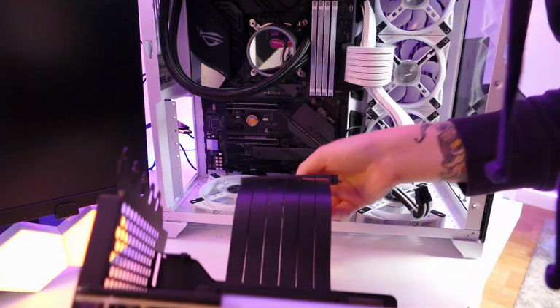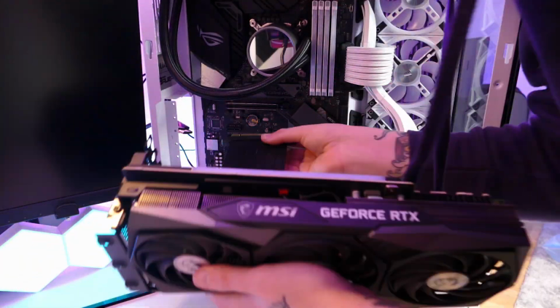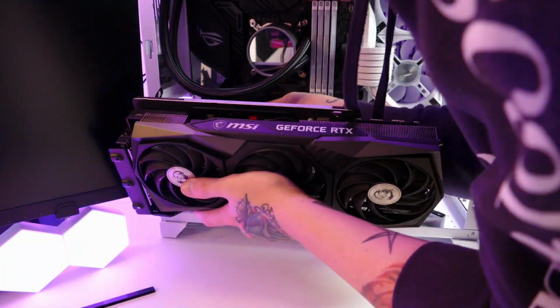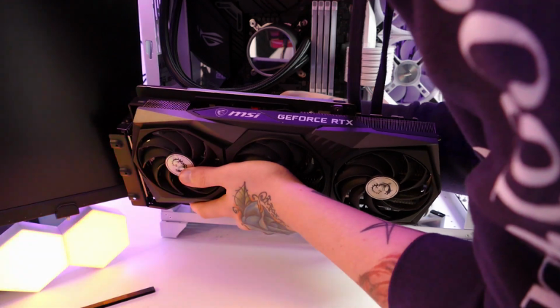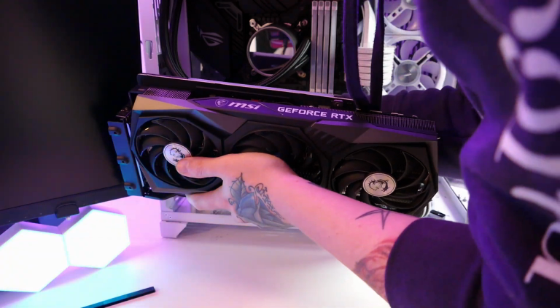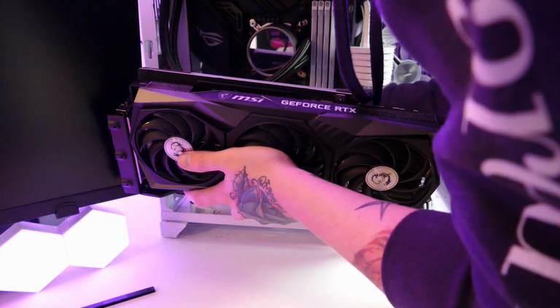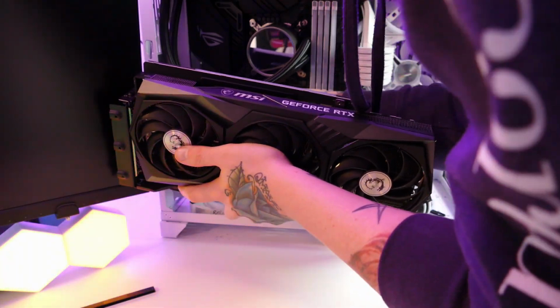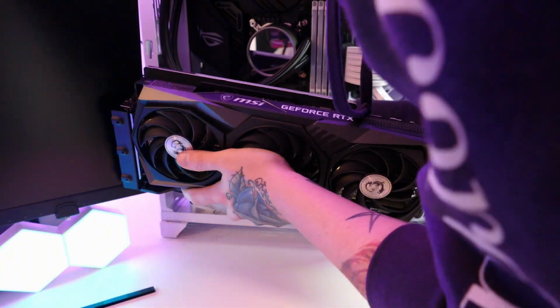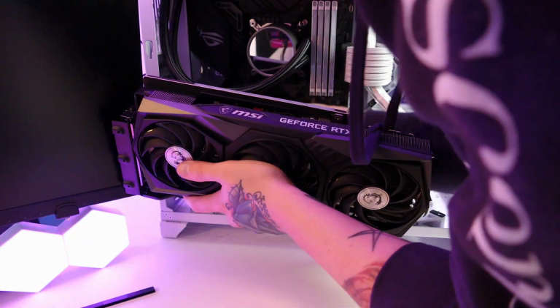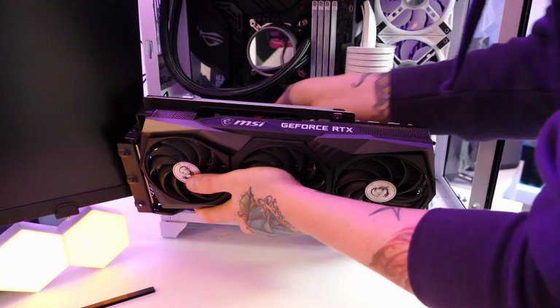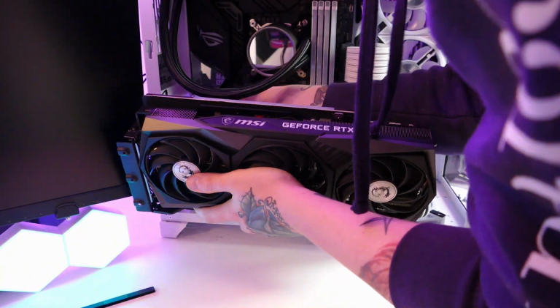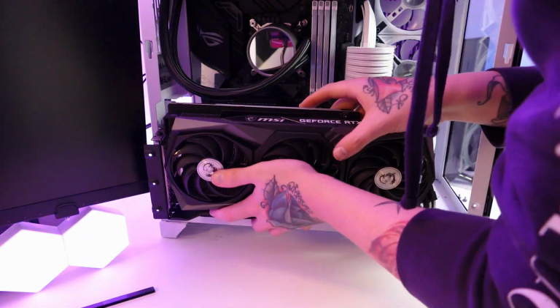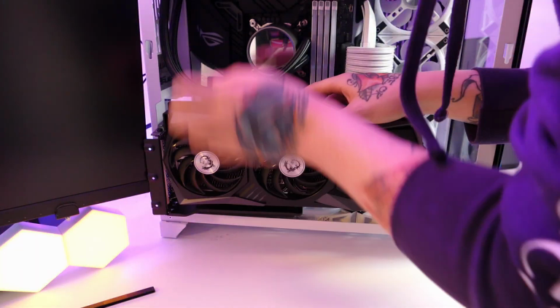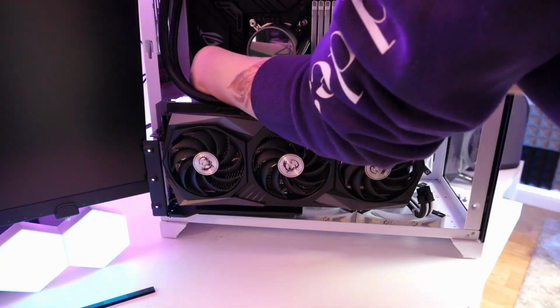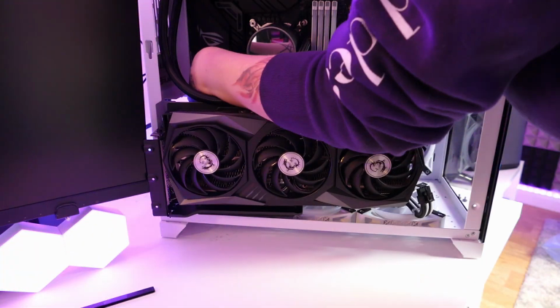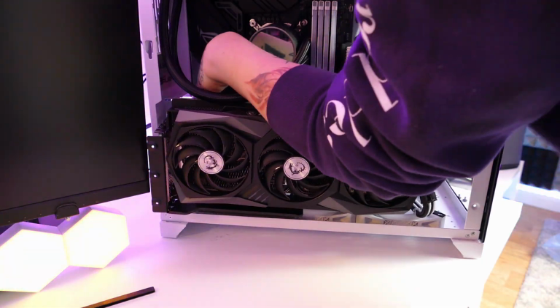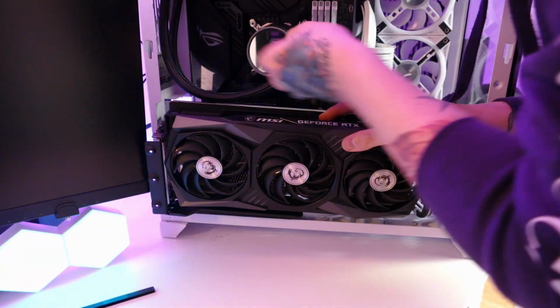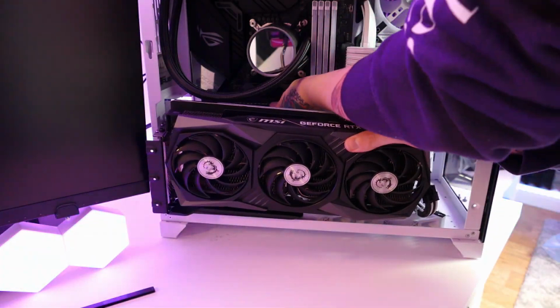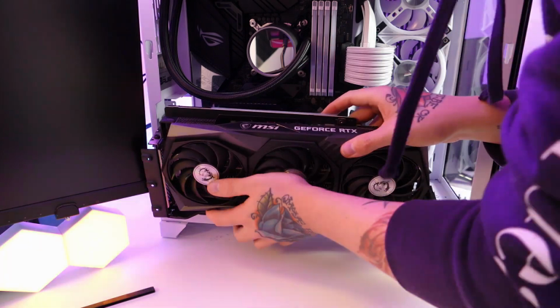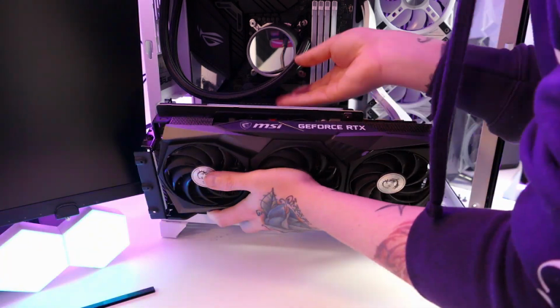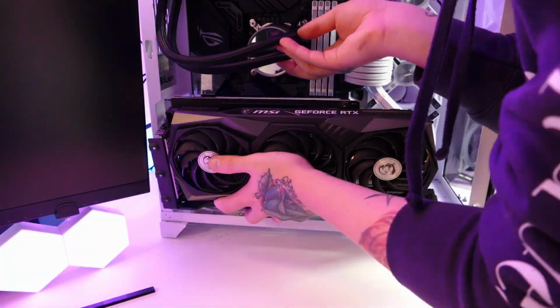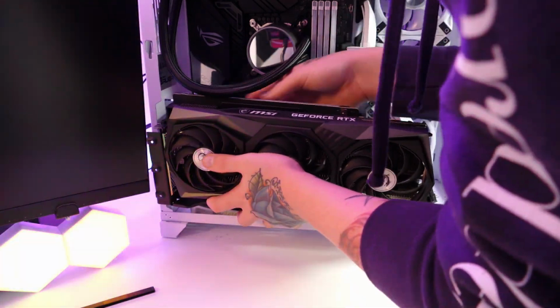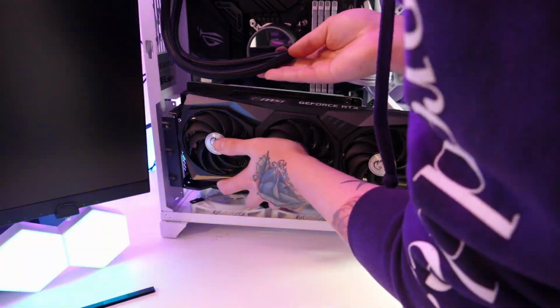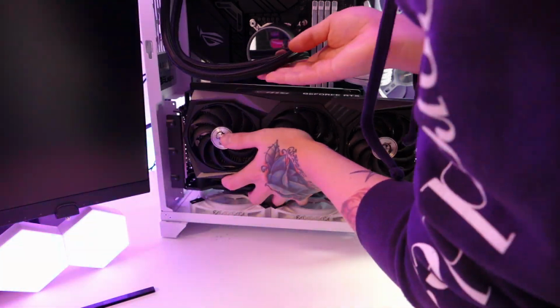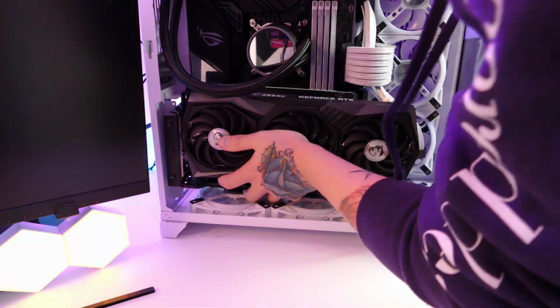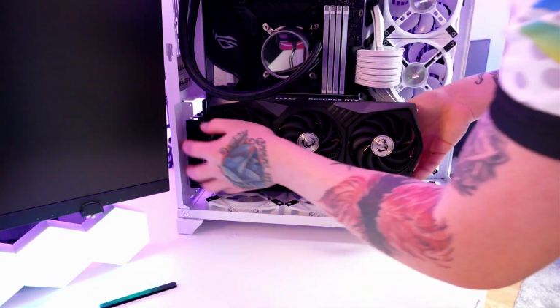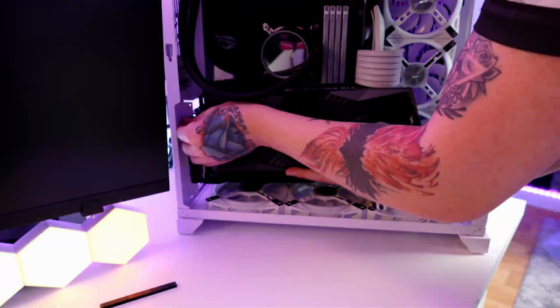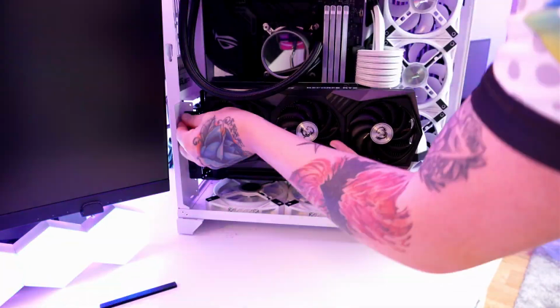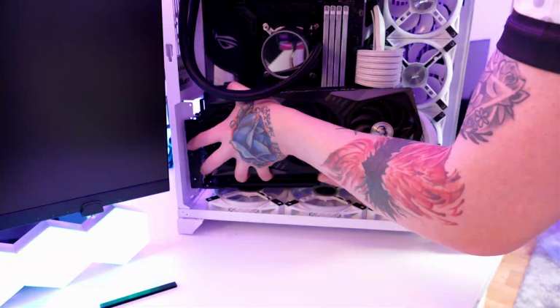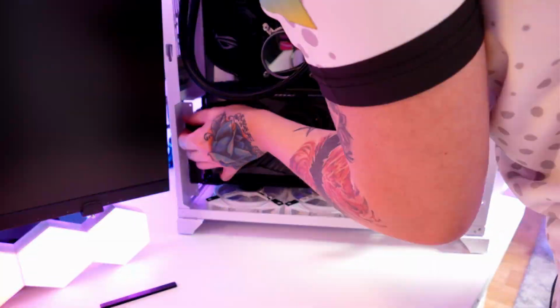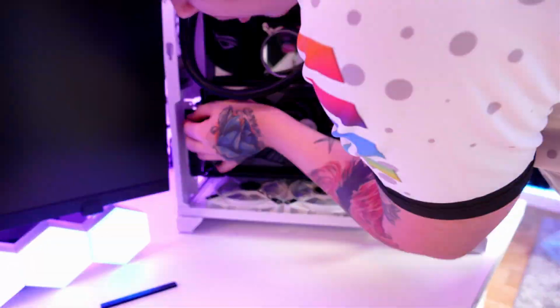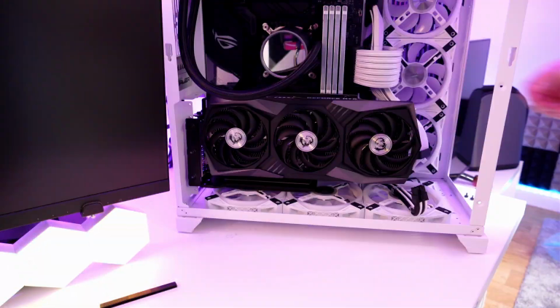The final step is to plug the riser cable into the PCIe slot on the motherboard, and then screw the bracket itself into the case. And voilà — you will have a perfectly vertically mounted GPU.